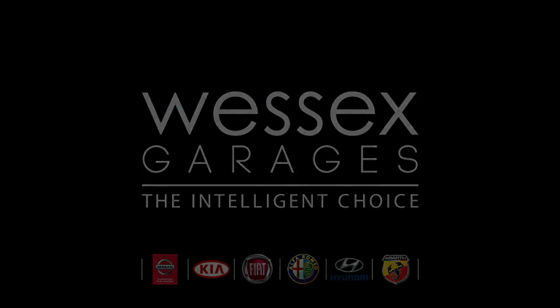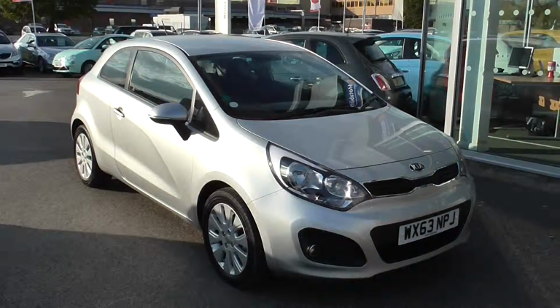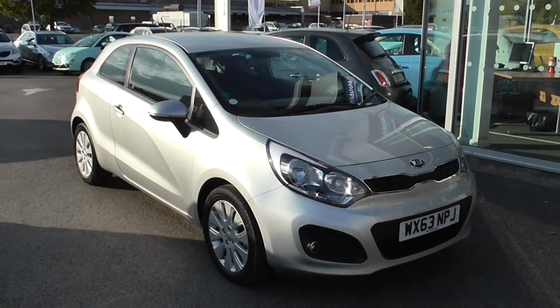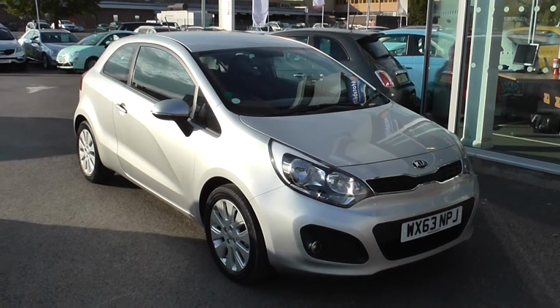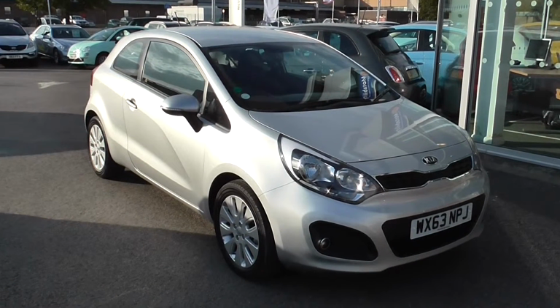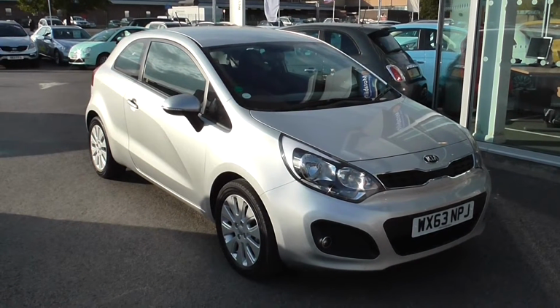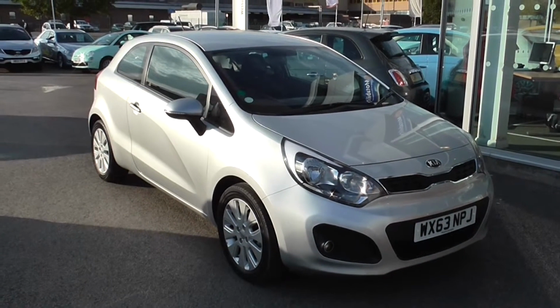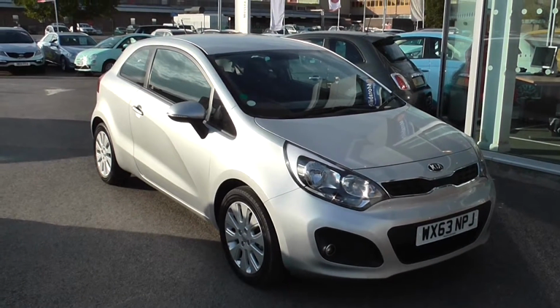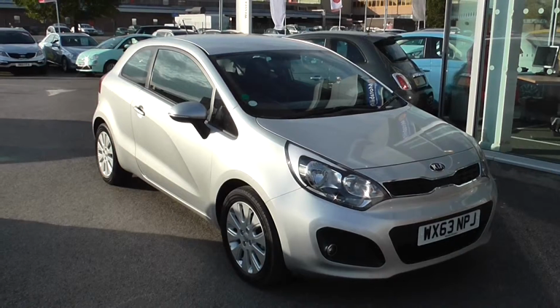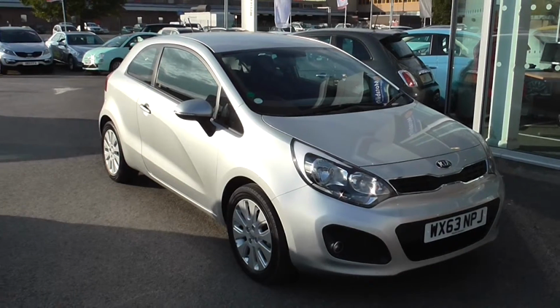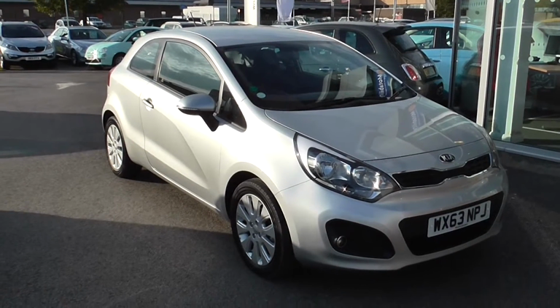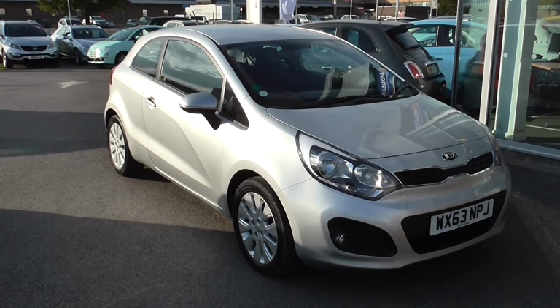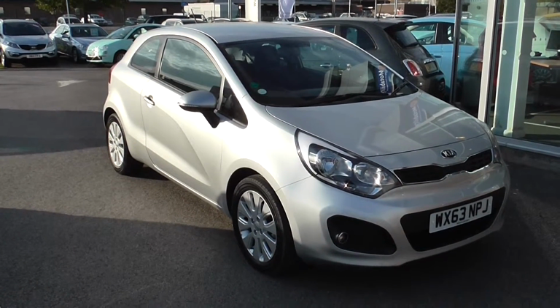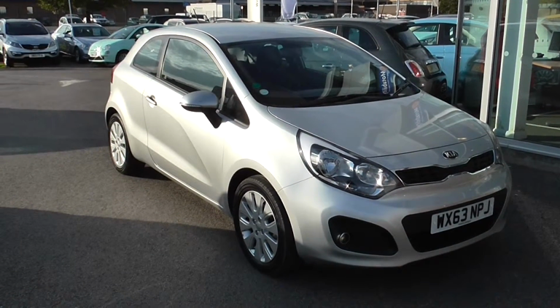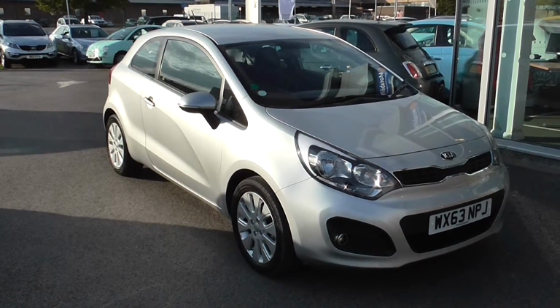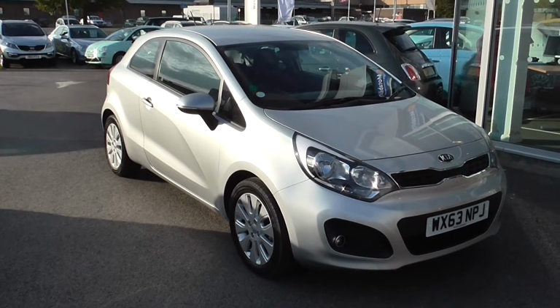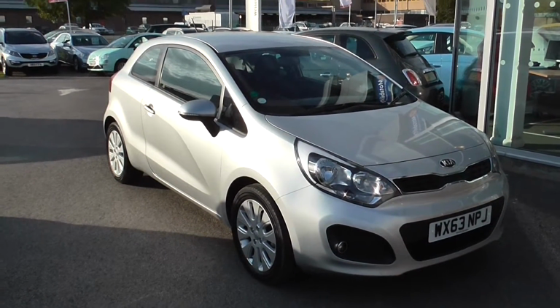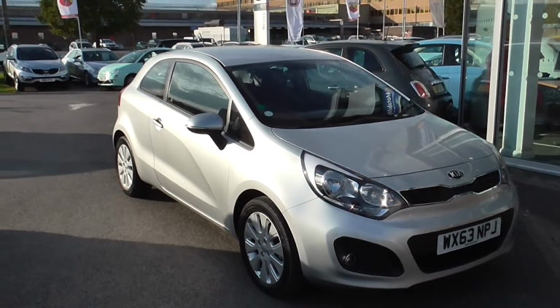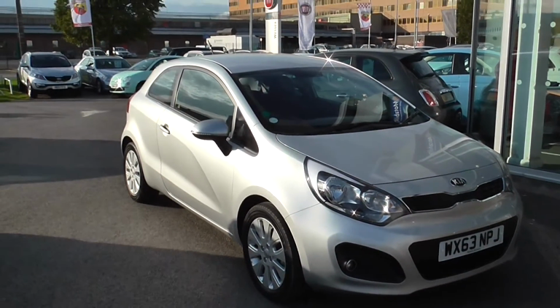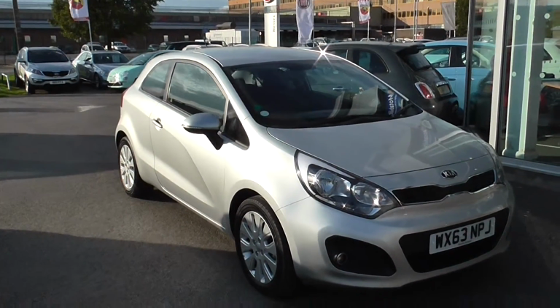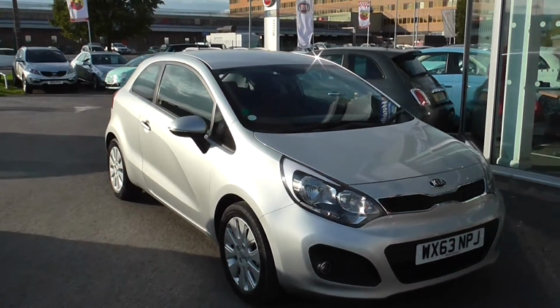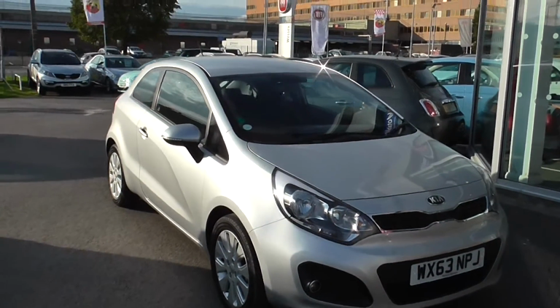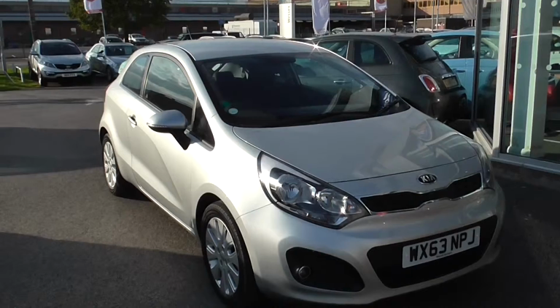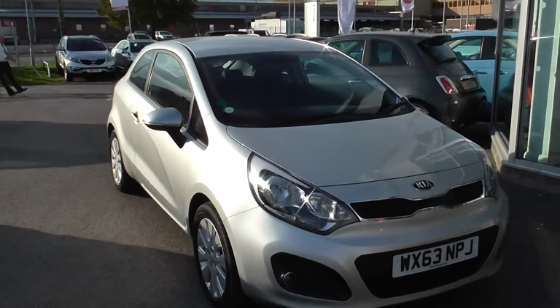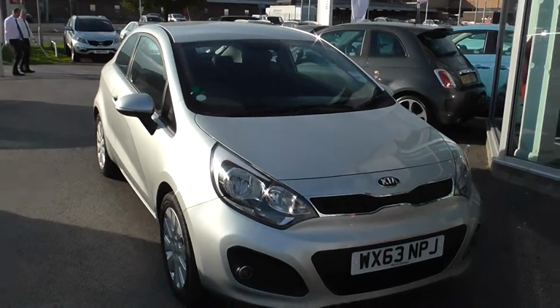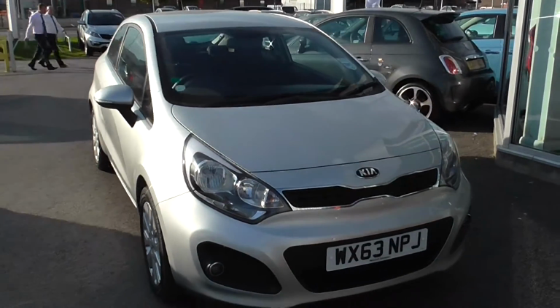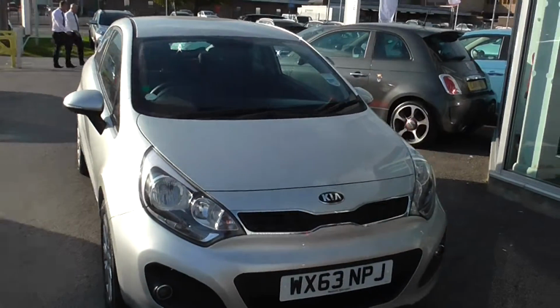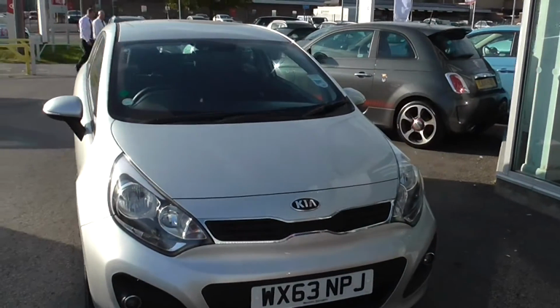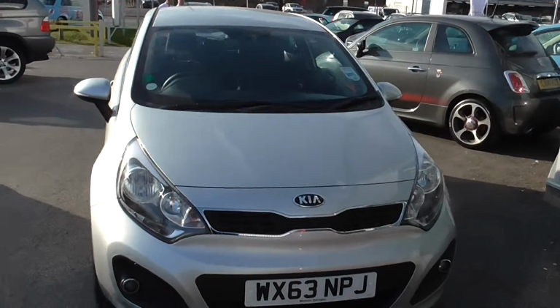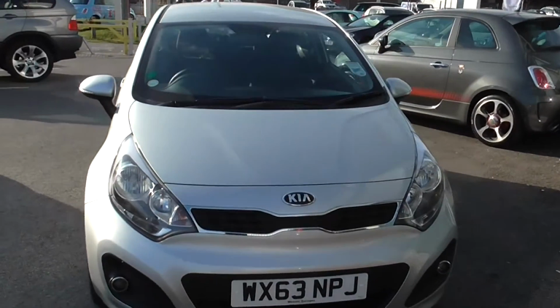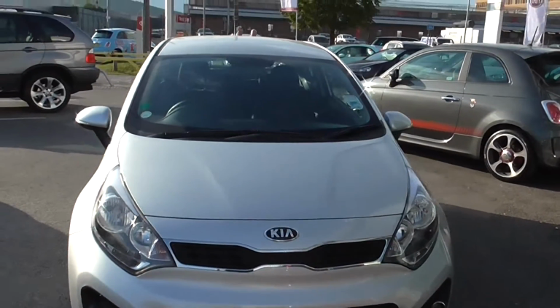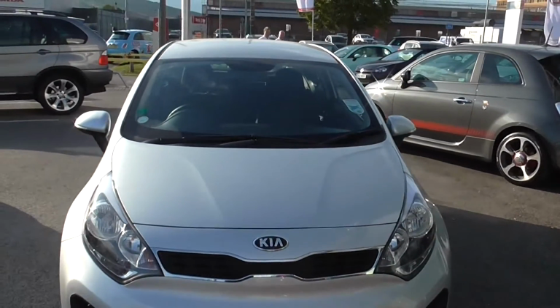This is Wessex Garages Cardiff. Here we have a Kia Rio. This is a Level 2 with 3 doors, in metallic silver. The car is registered on a 63 plate.